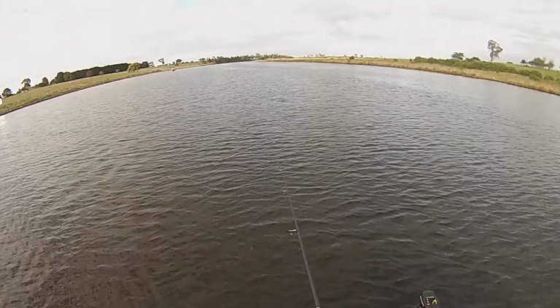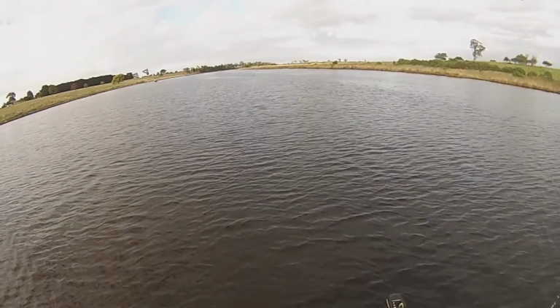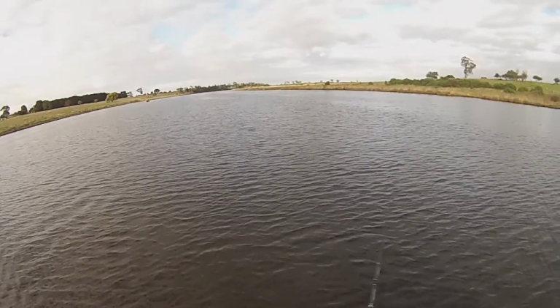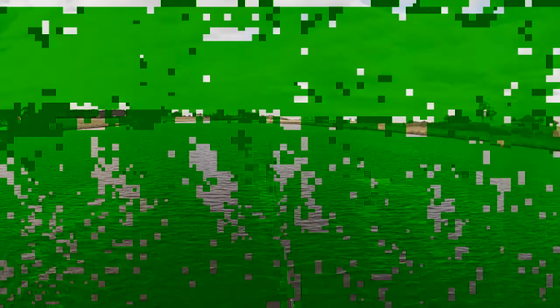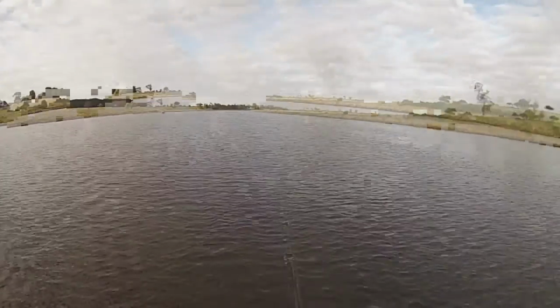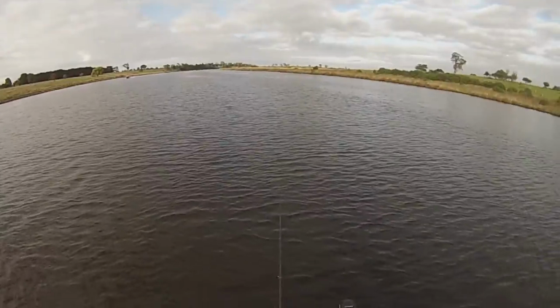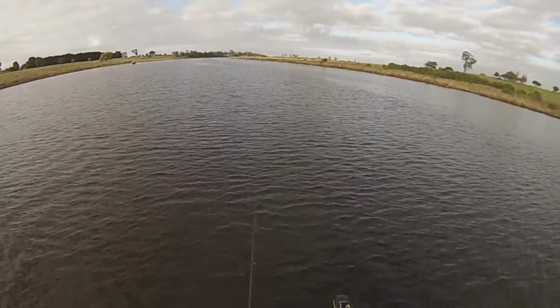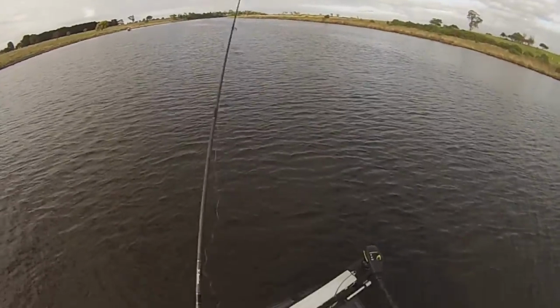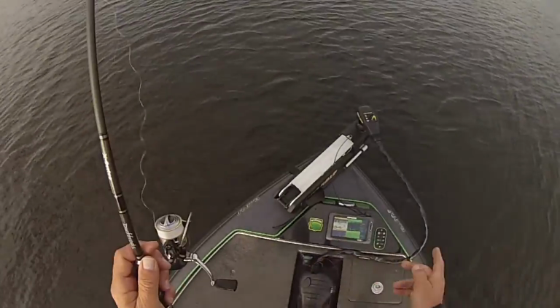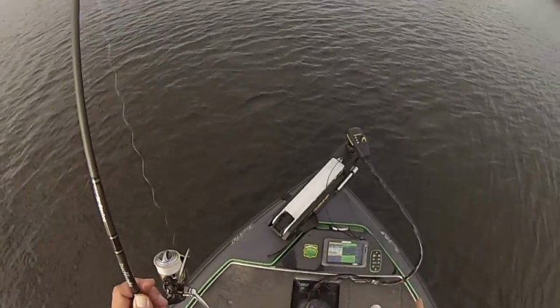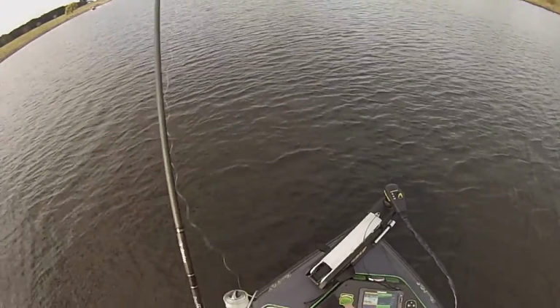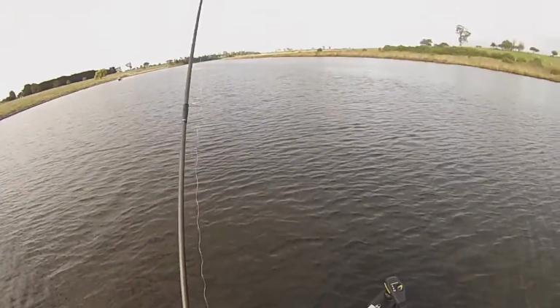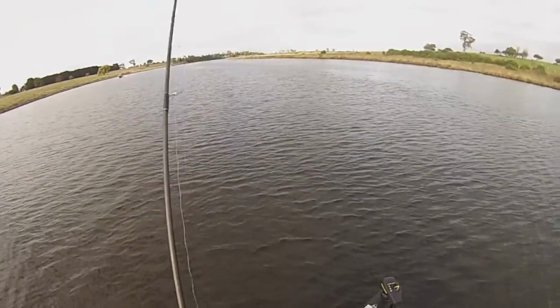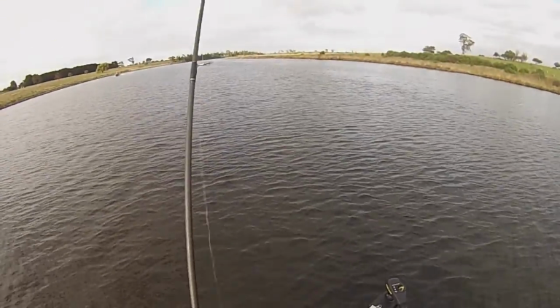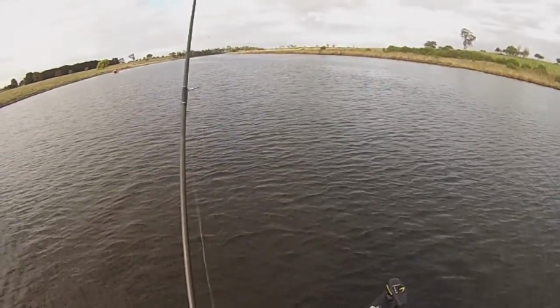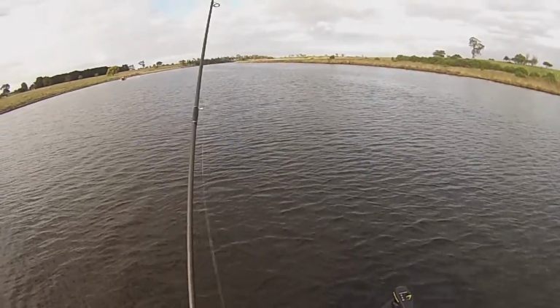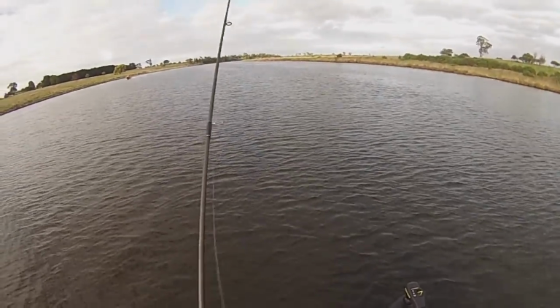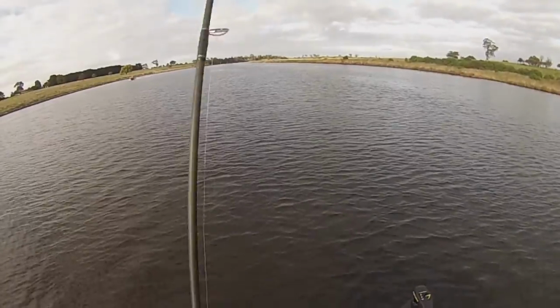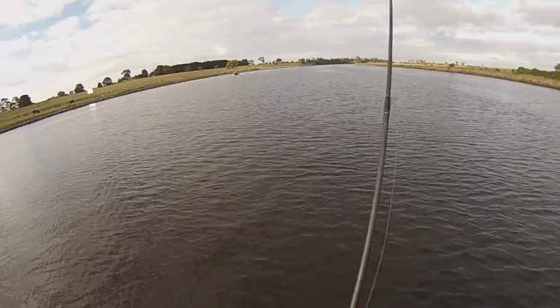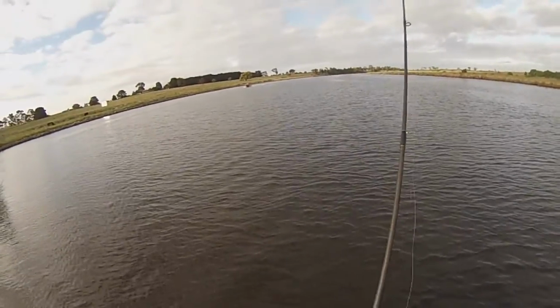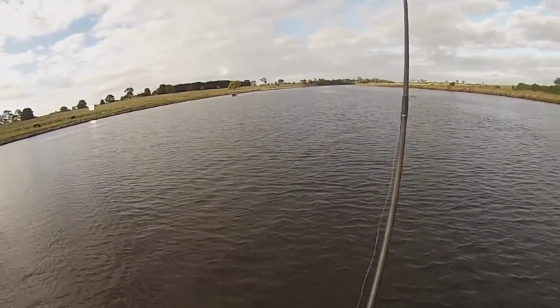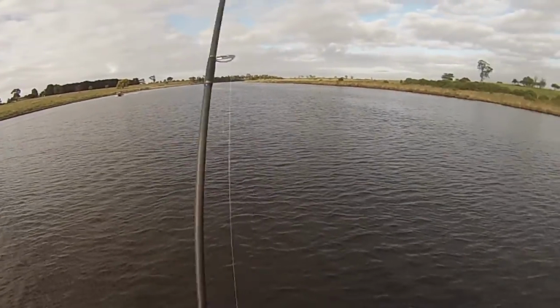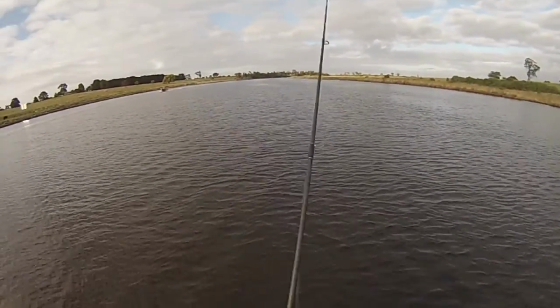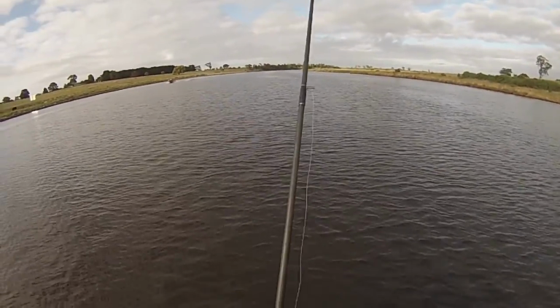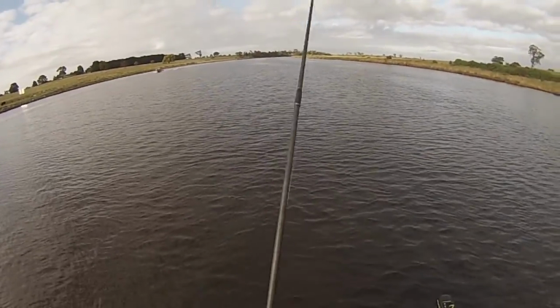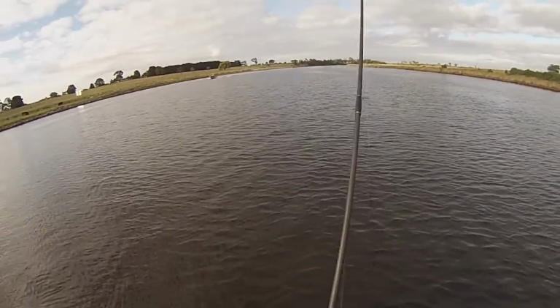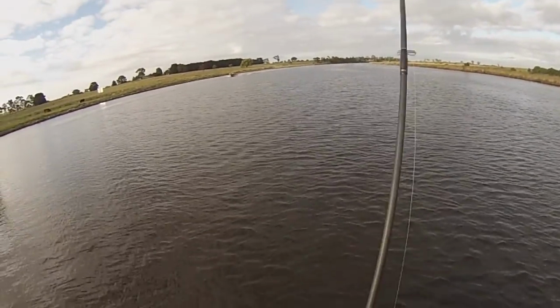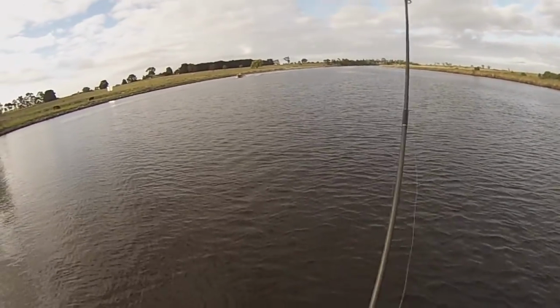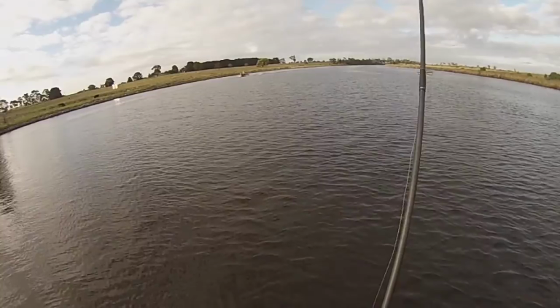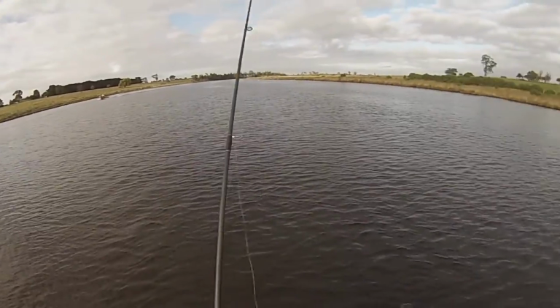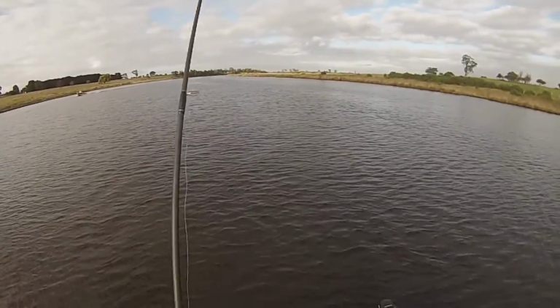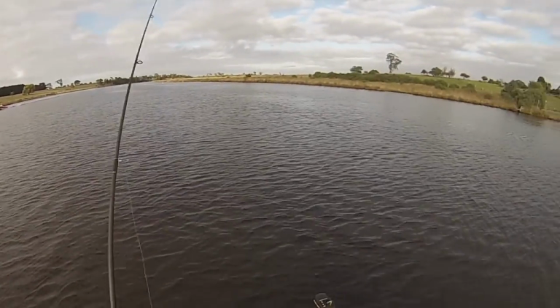We'll keep catching plenty of sorted unders, or just legals, just 30 centimeter tippers. But I'm trying to get something a little bit more camera worthy for you guys.